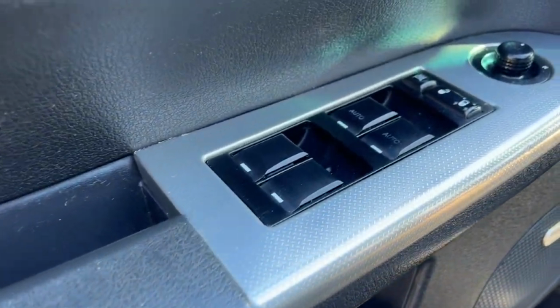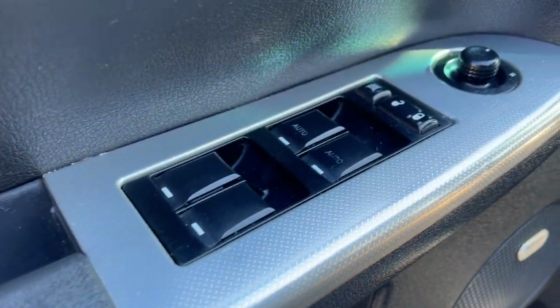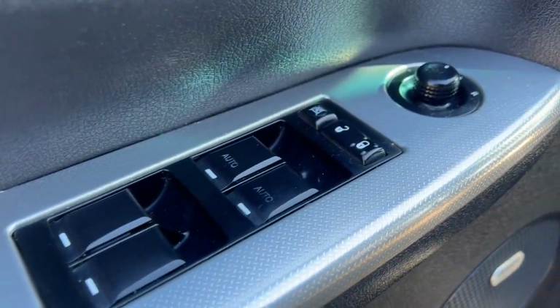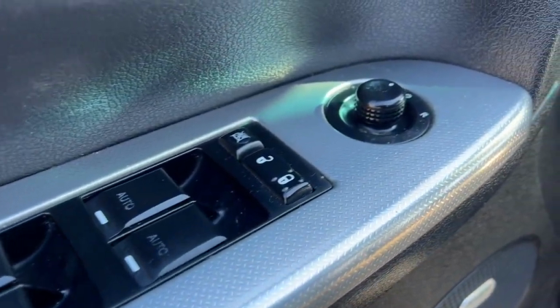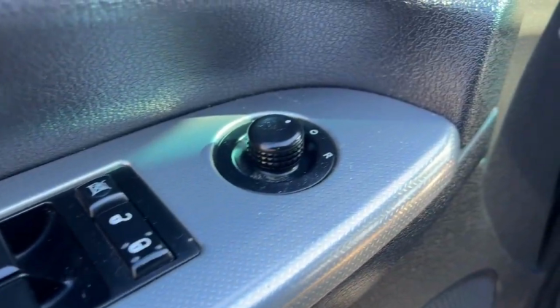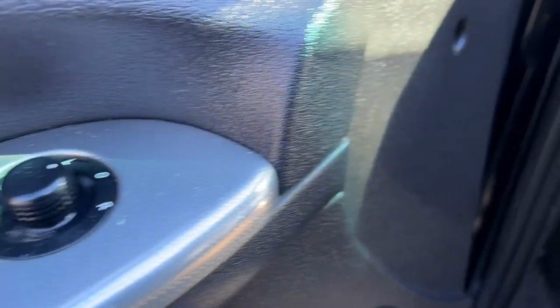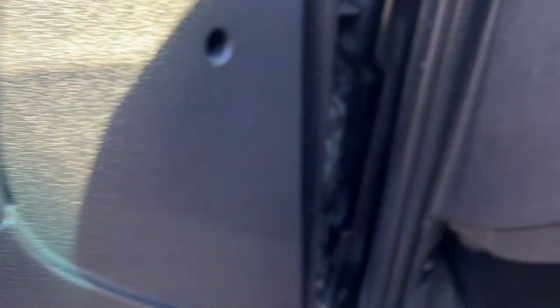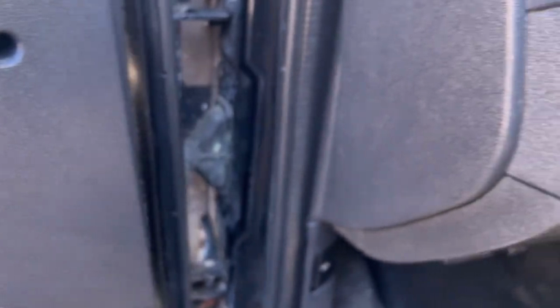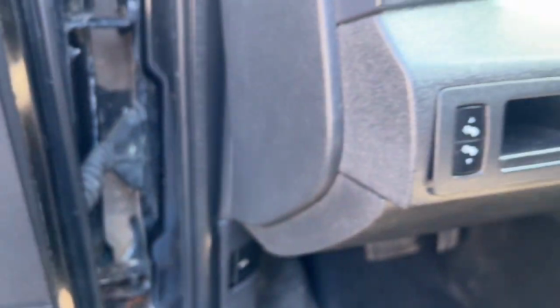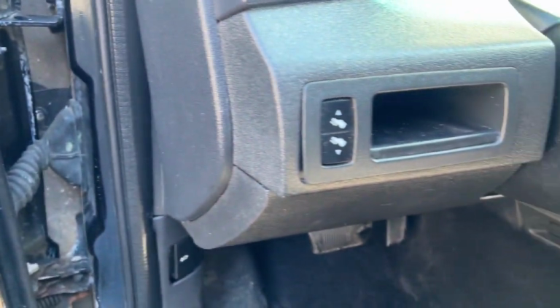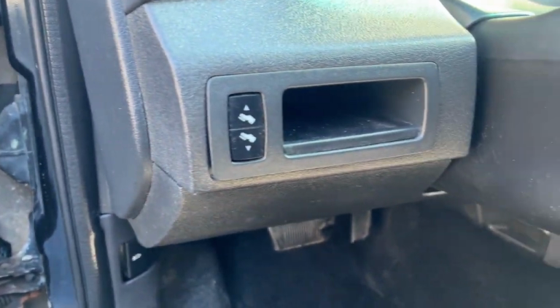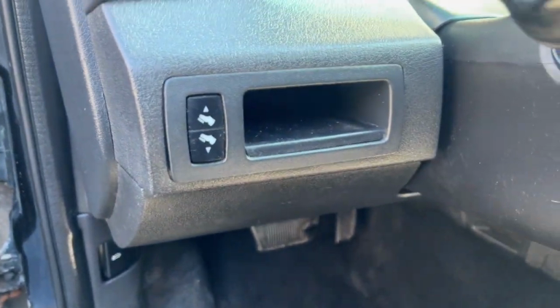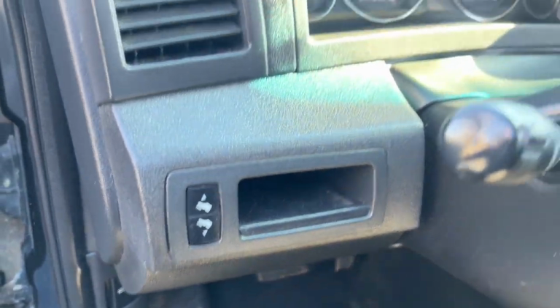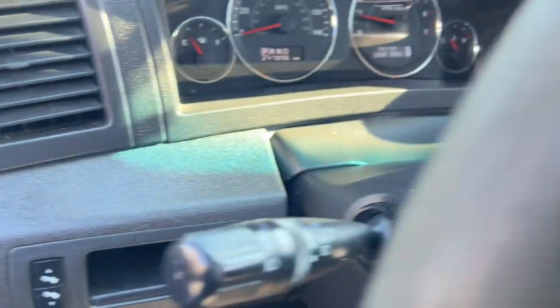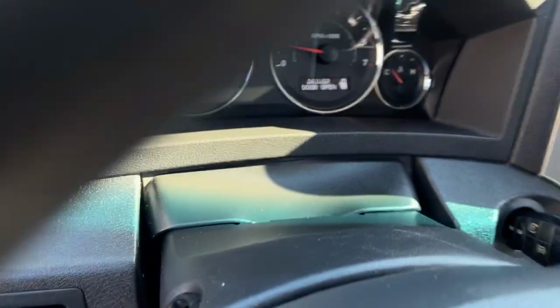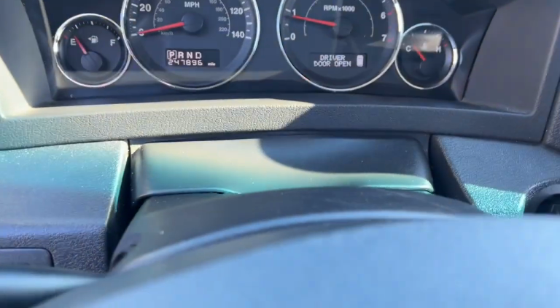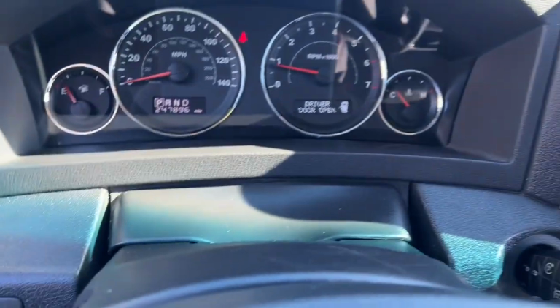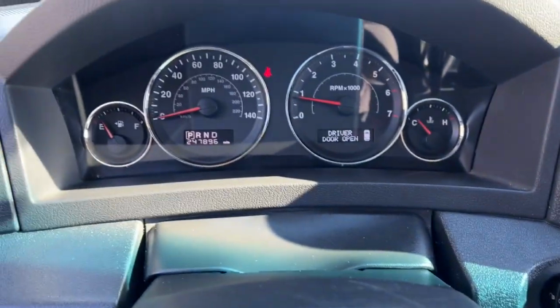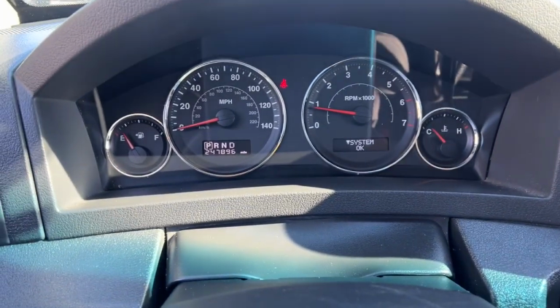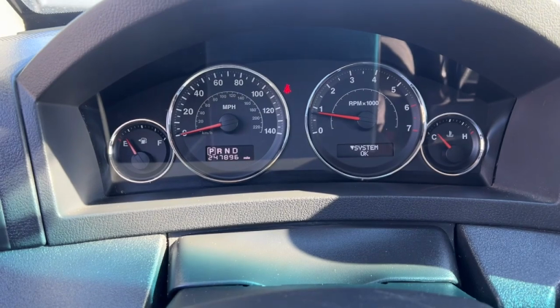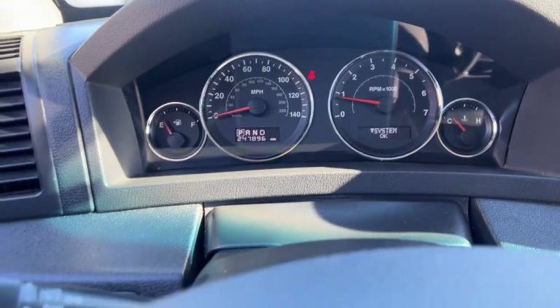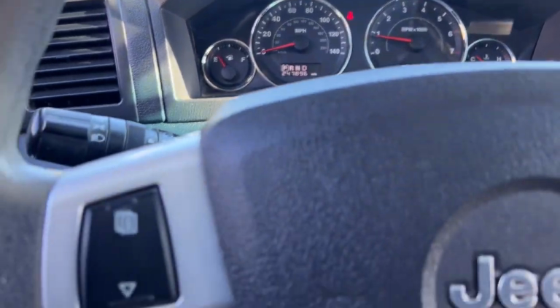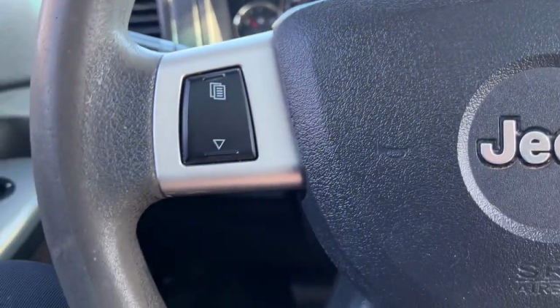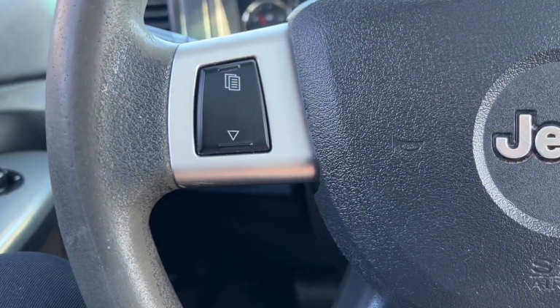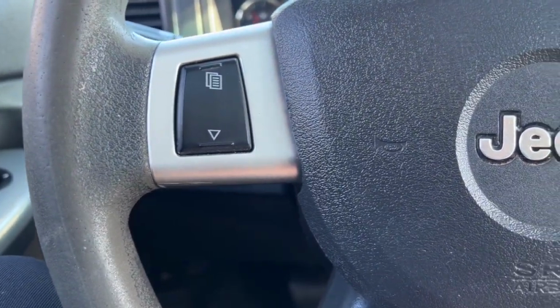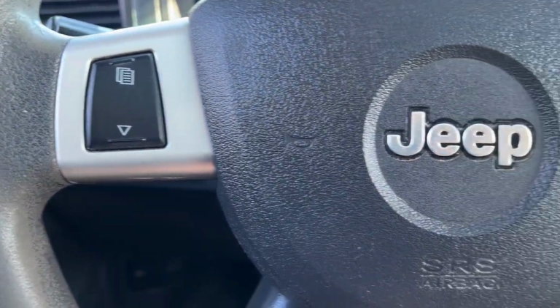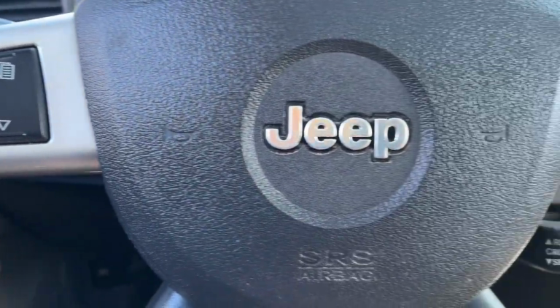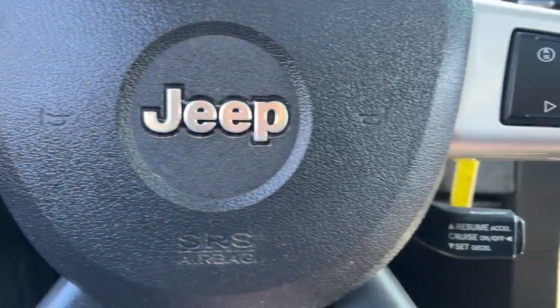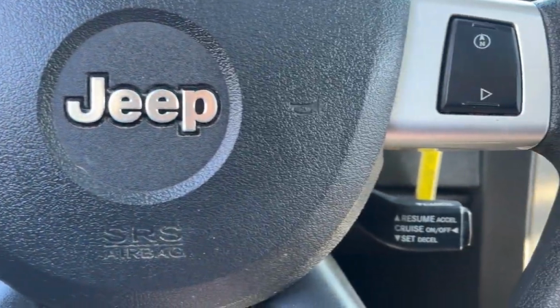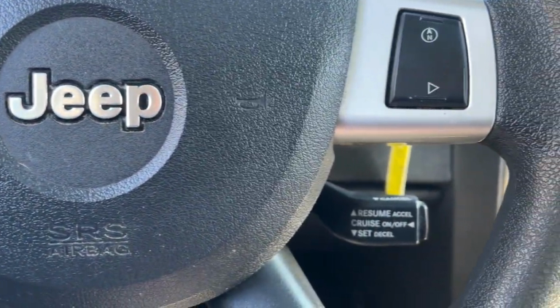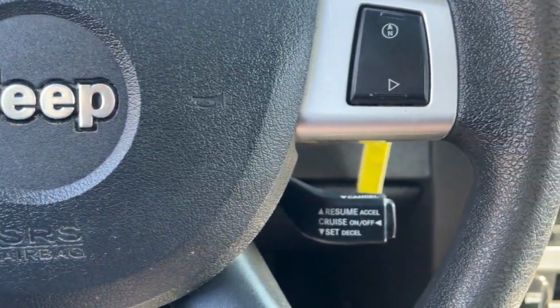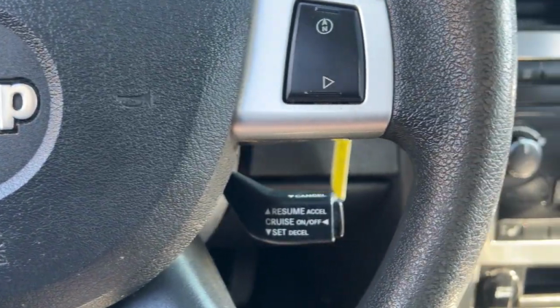Keyless entry, sun/moonroof, satellite radio, backup camera, remote engine start, heated mirrors, steering wheel audio controls, aluminum wheels, heated front seat, alarm.